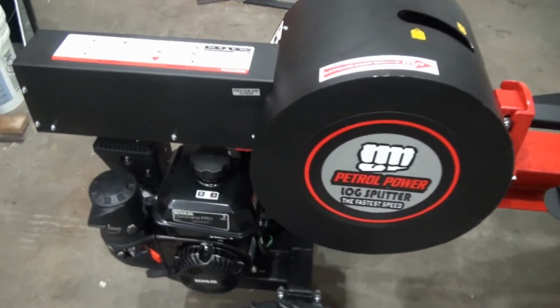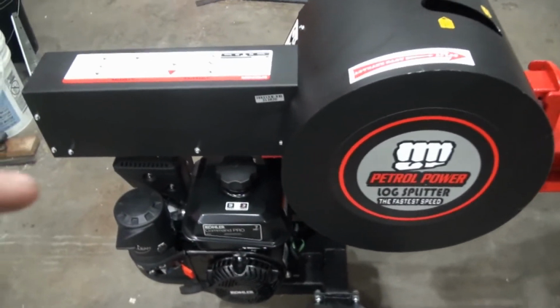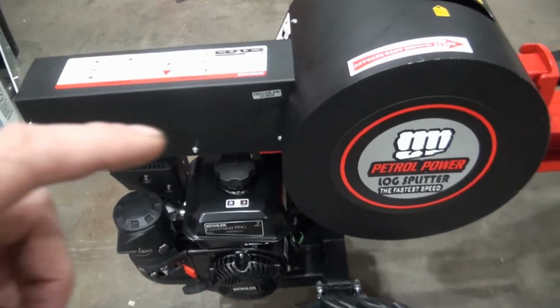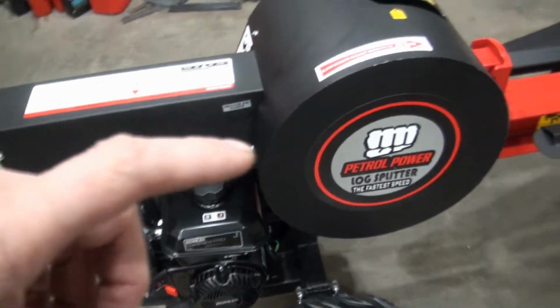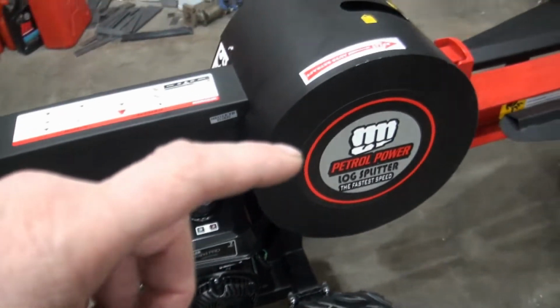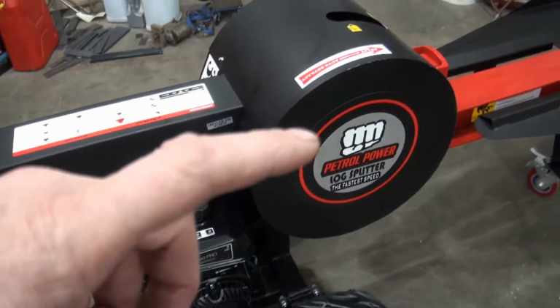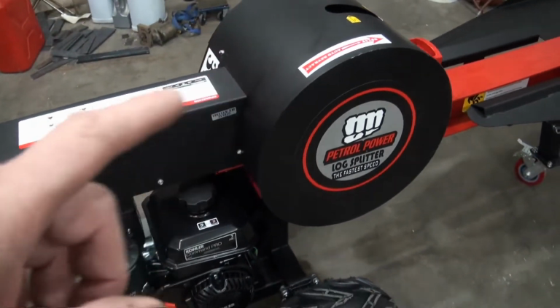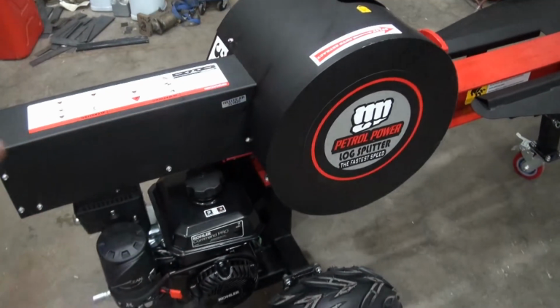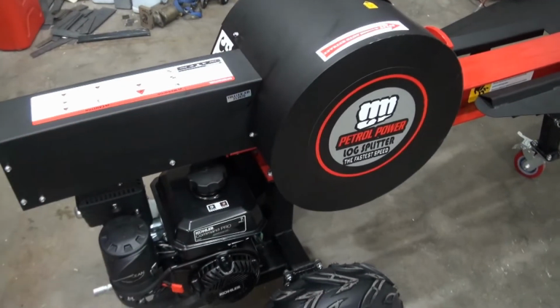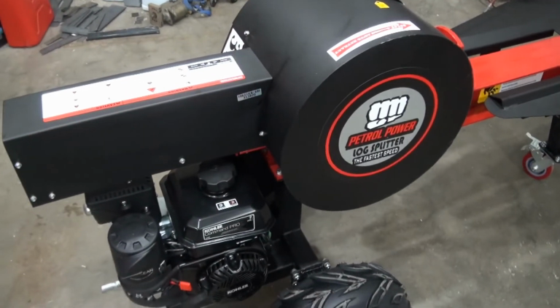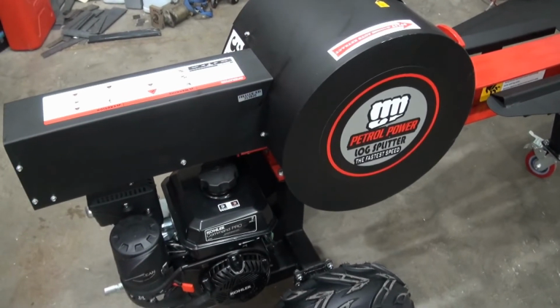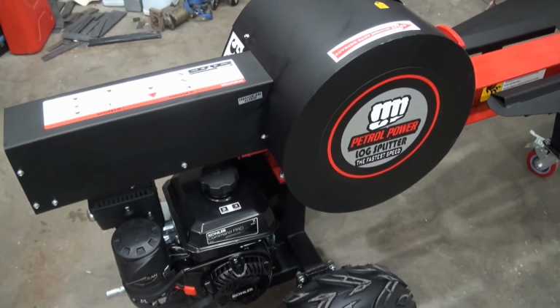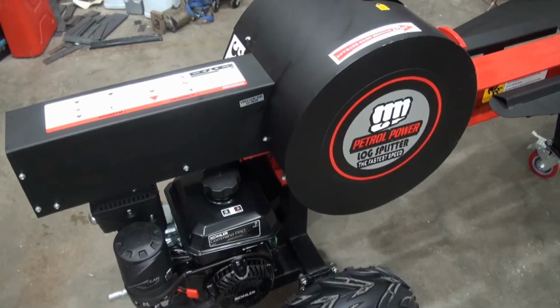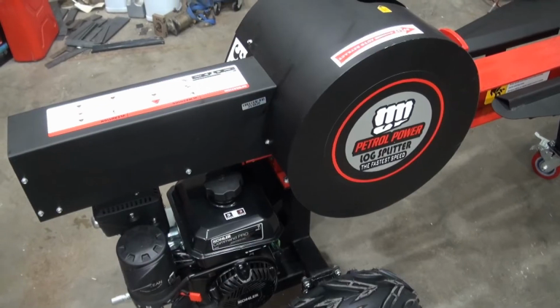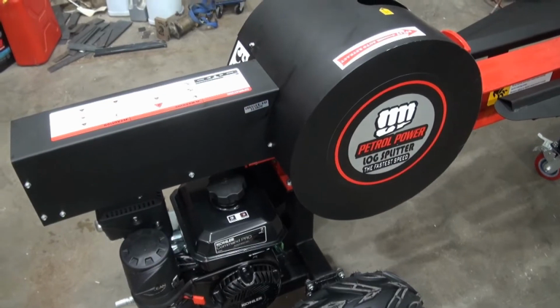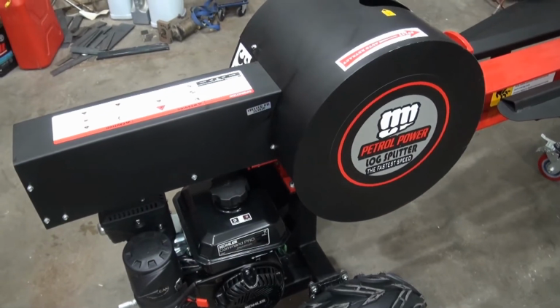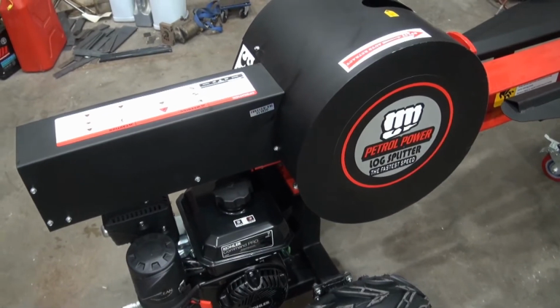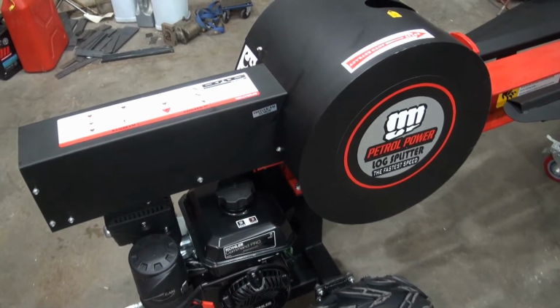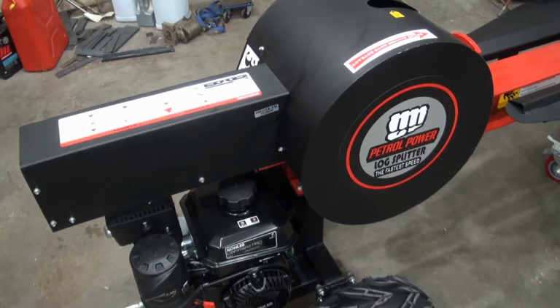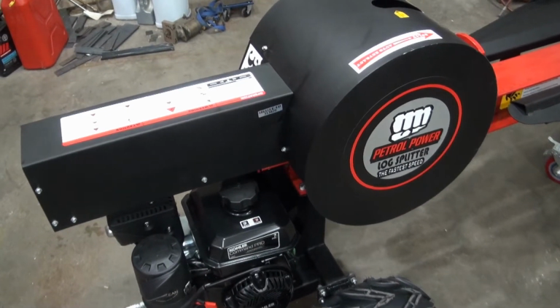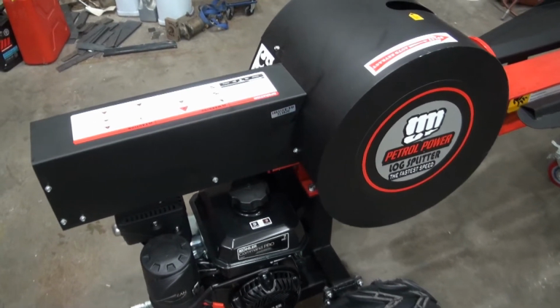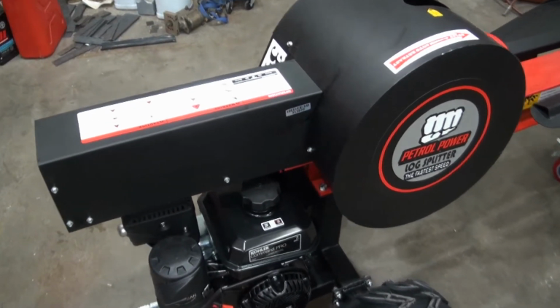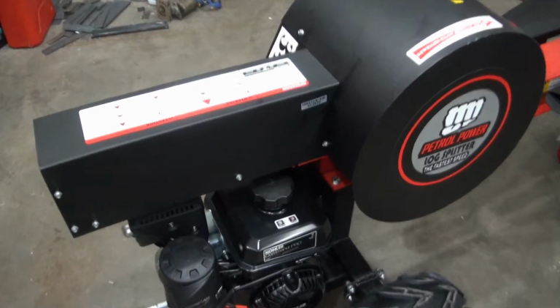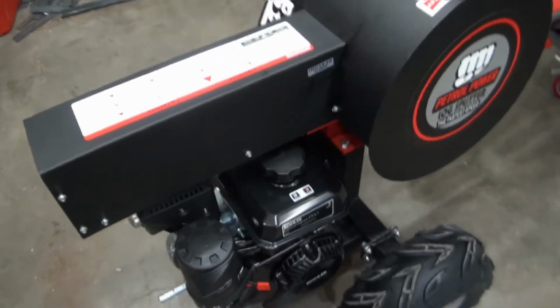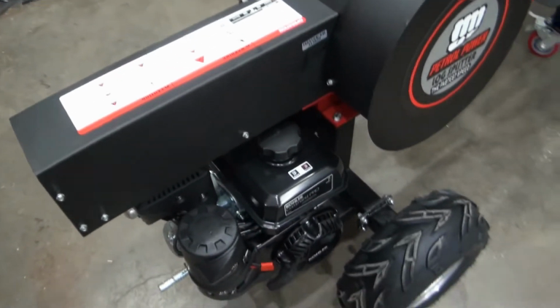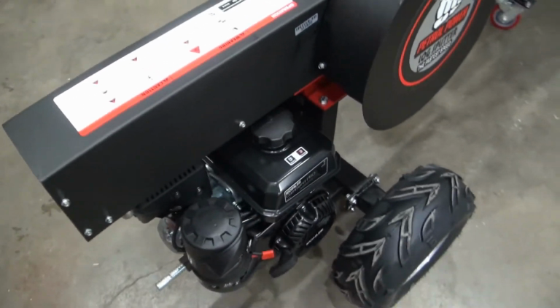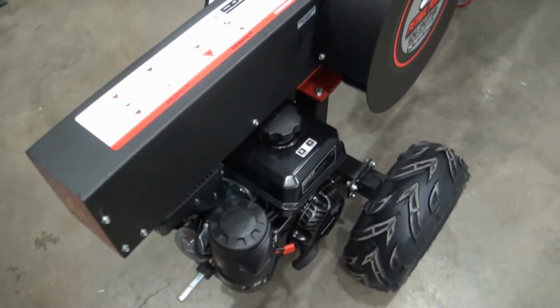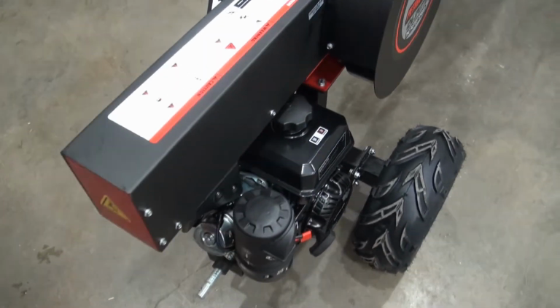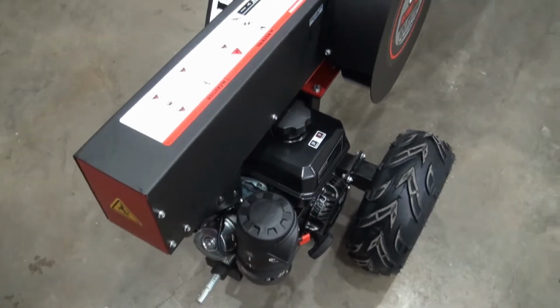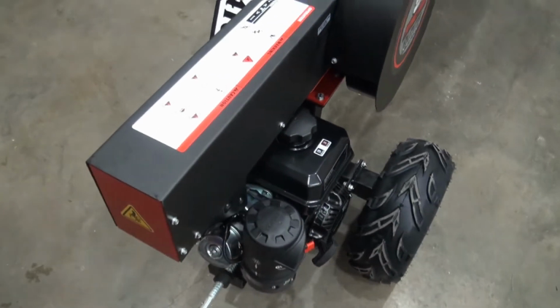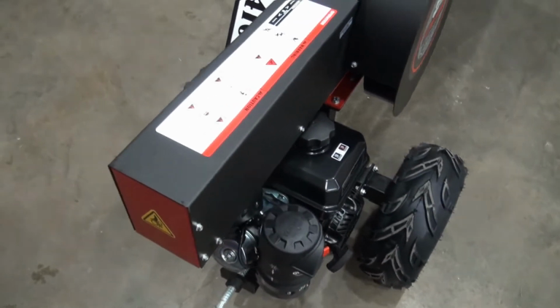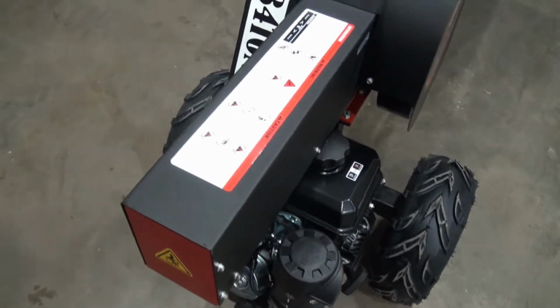I haven't had these covers off to get a good close look at the mechanics of this thing, so that might be interesting.